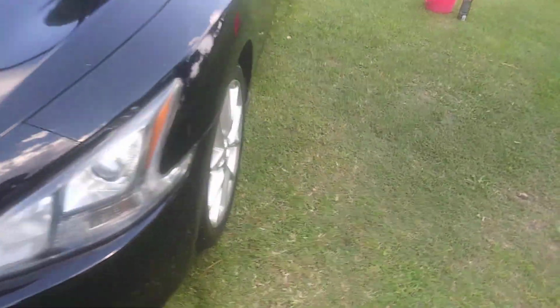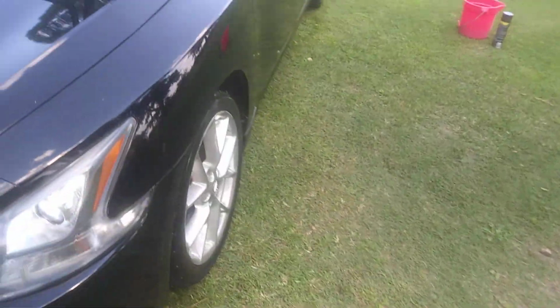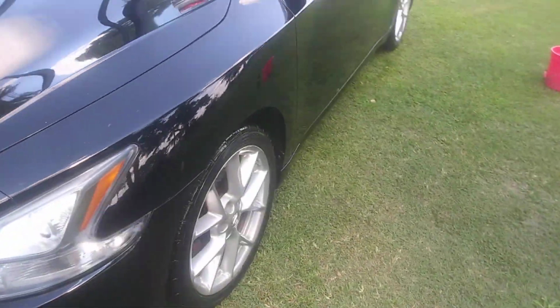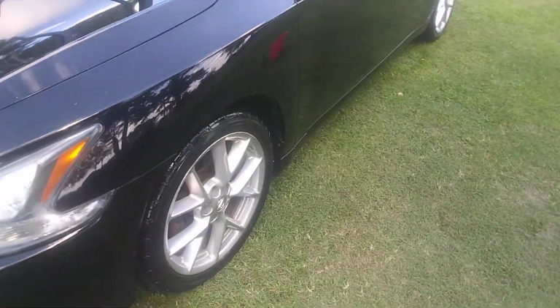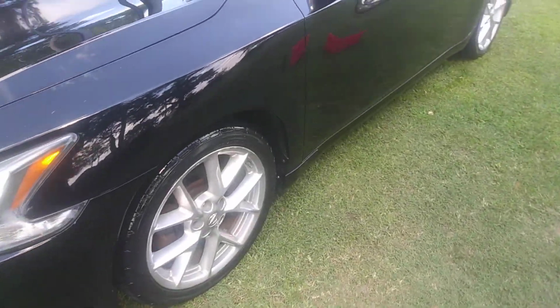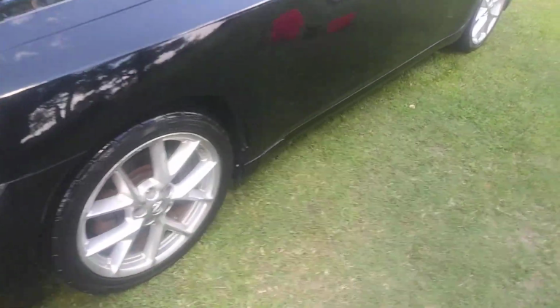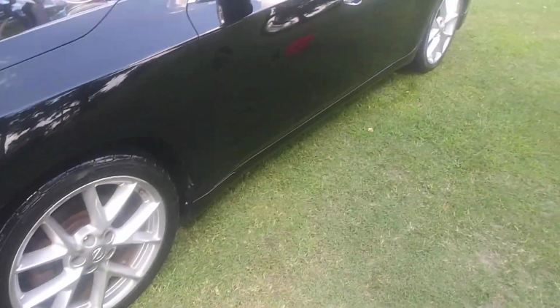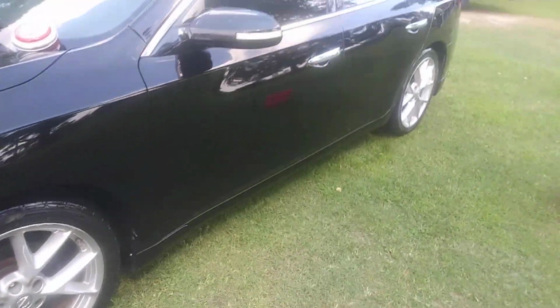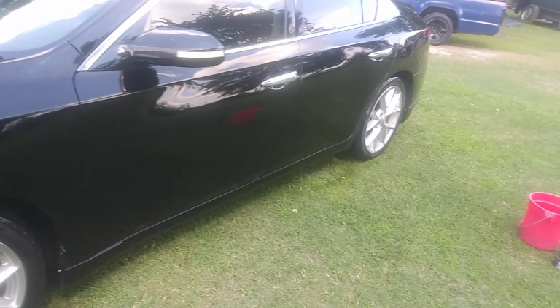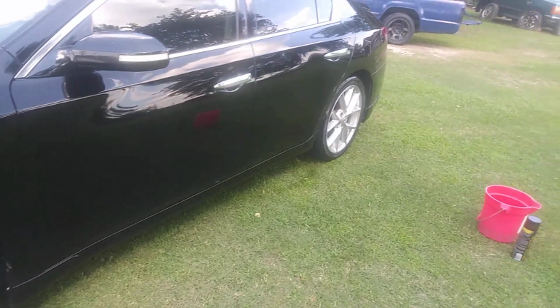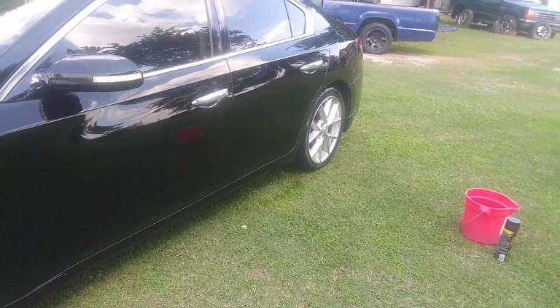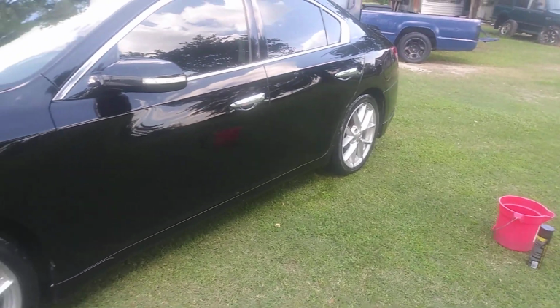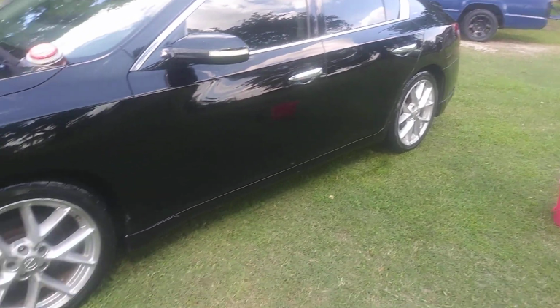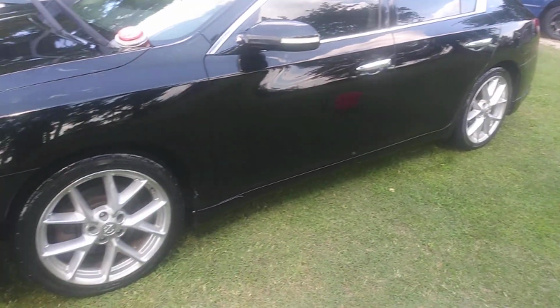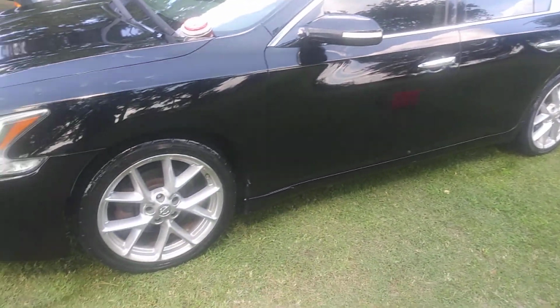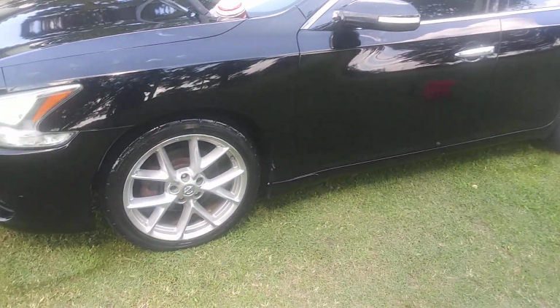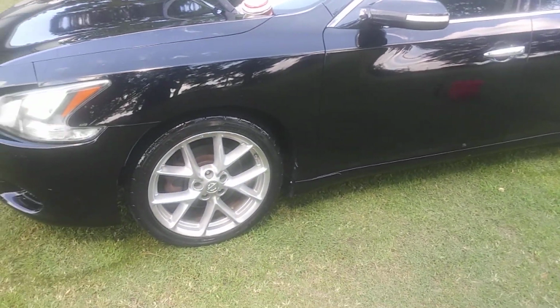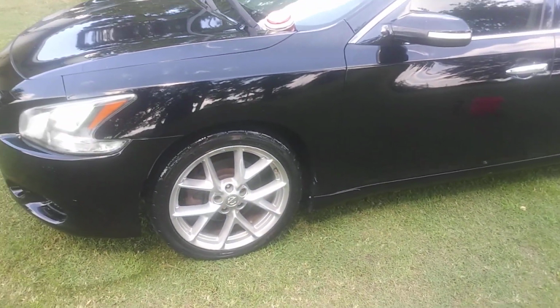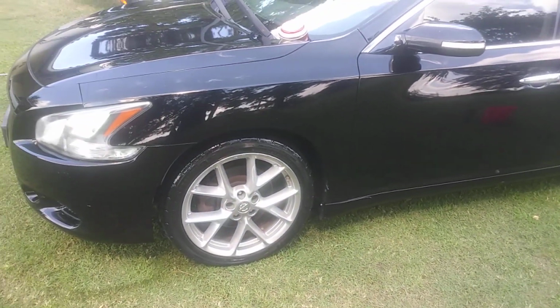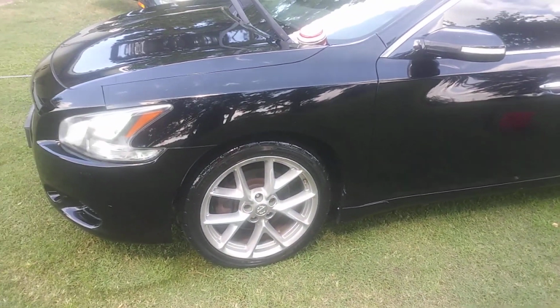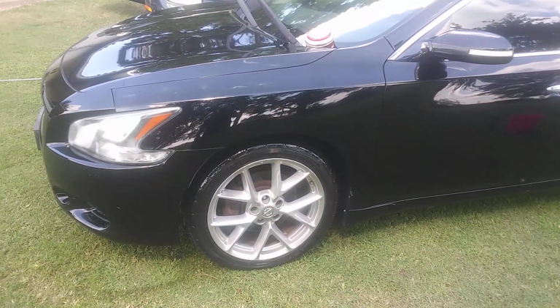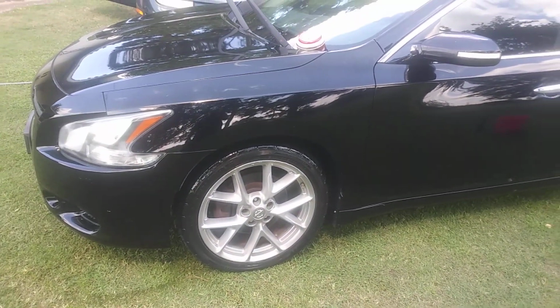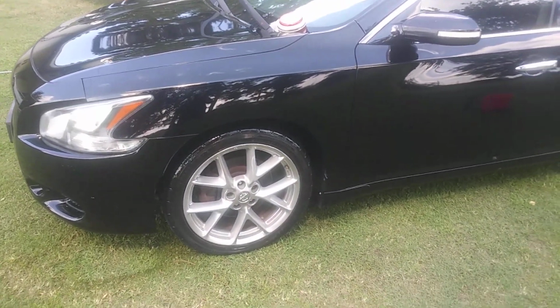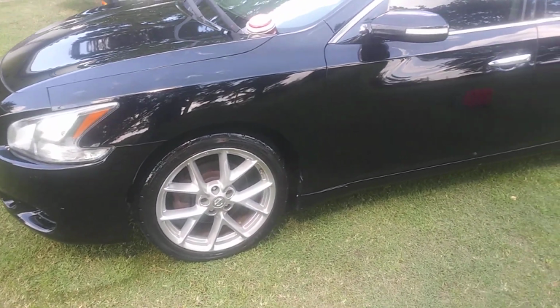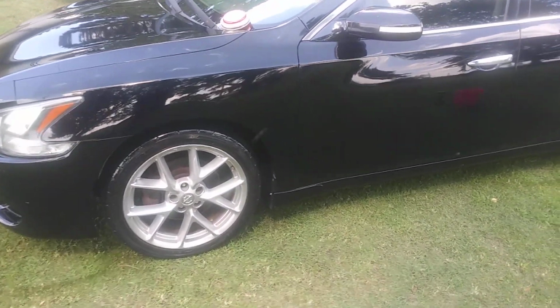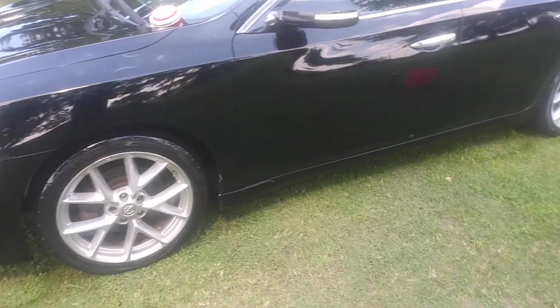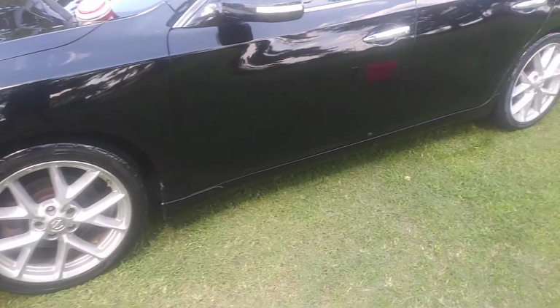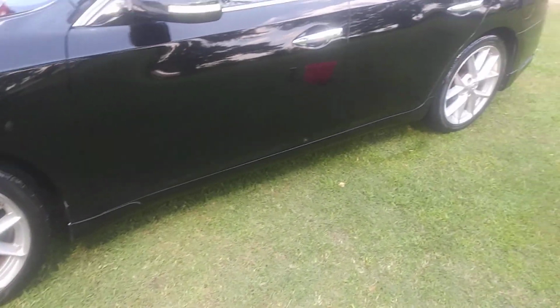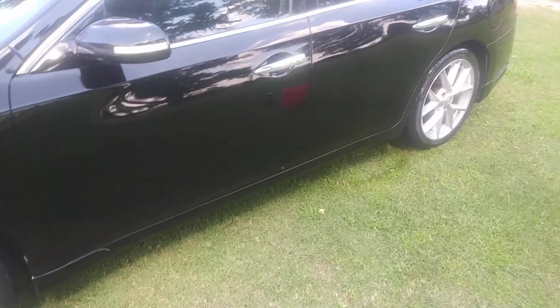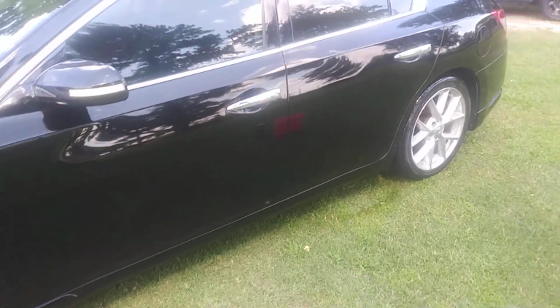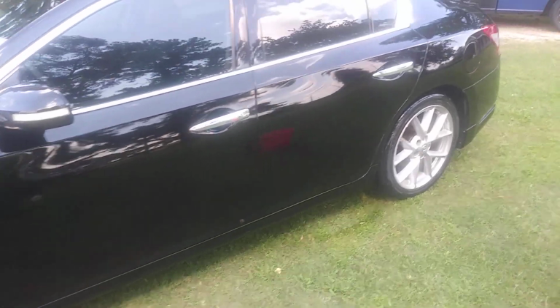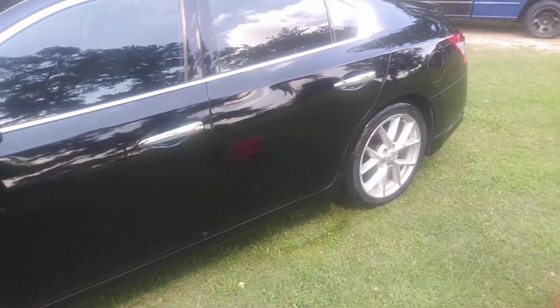Thought I'd give you guys a little sneak peek. I used the Meguiar's Cleaner Wax on it. It had so many defects in it, man.